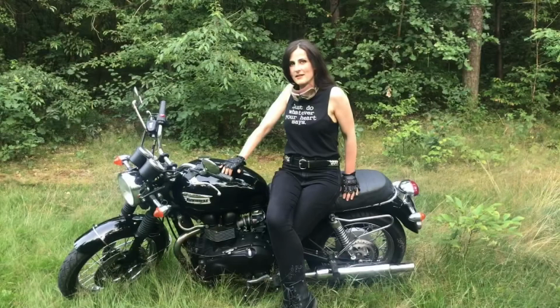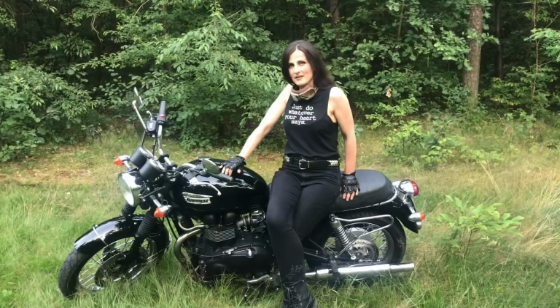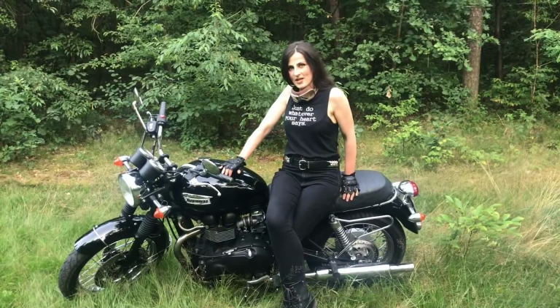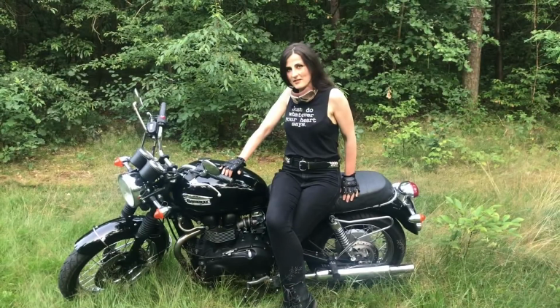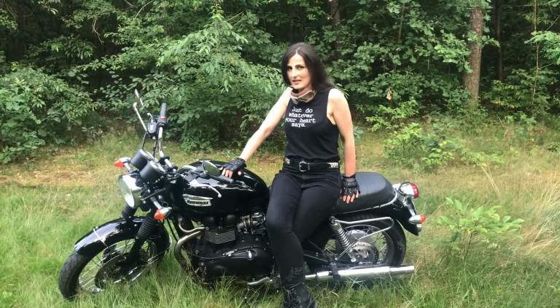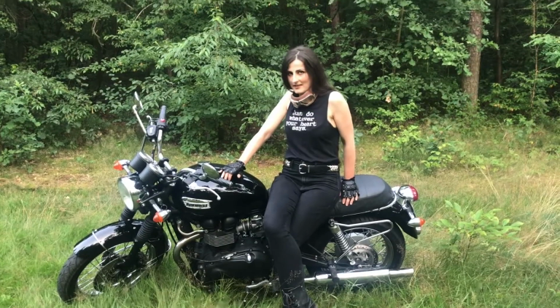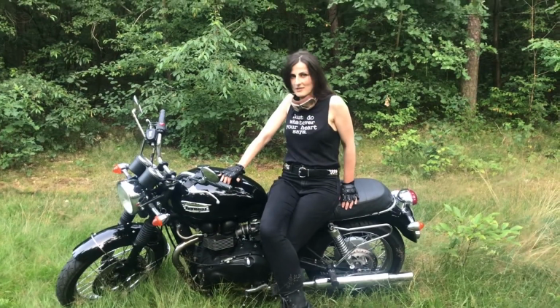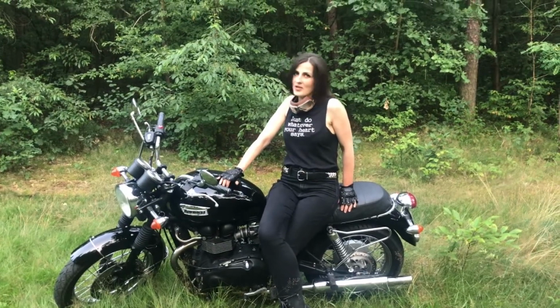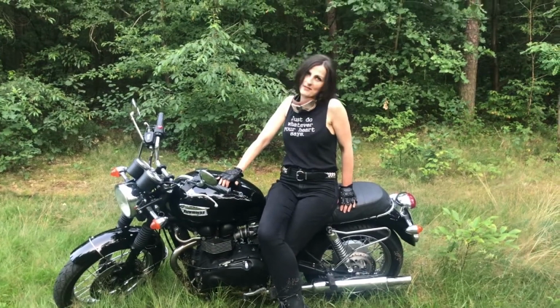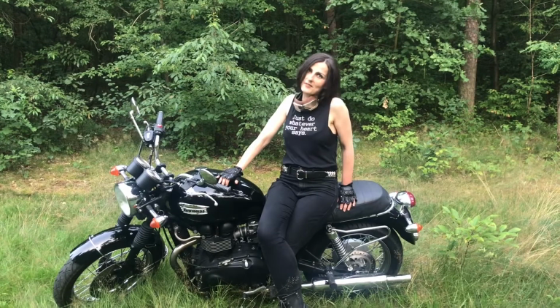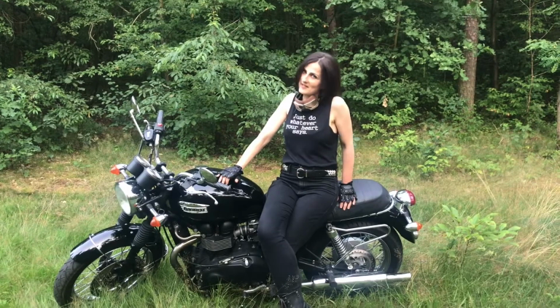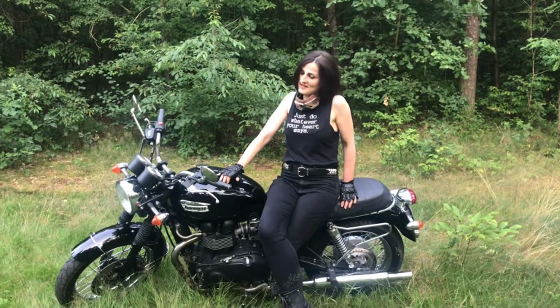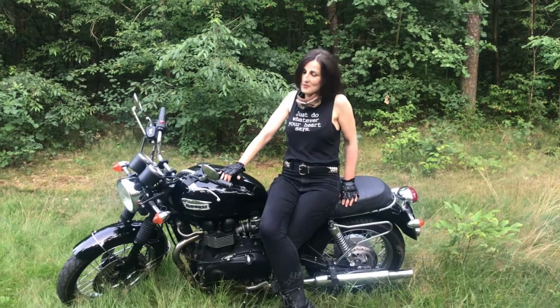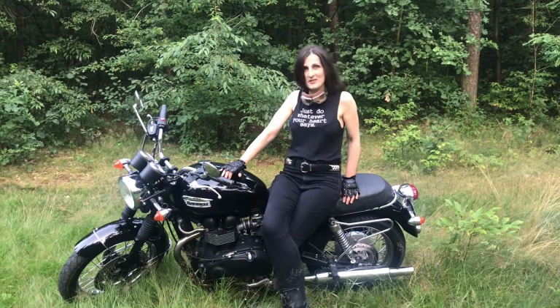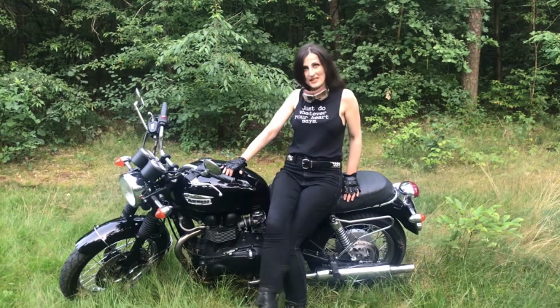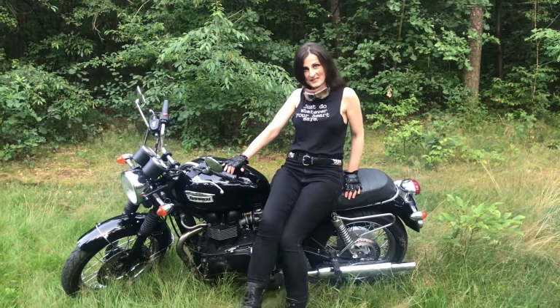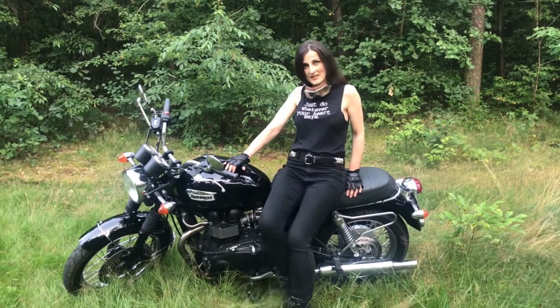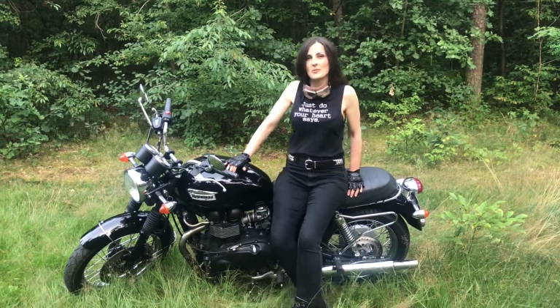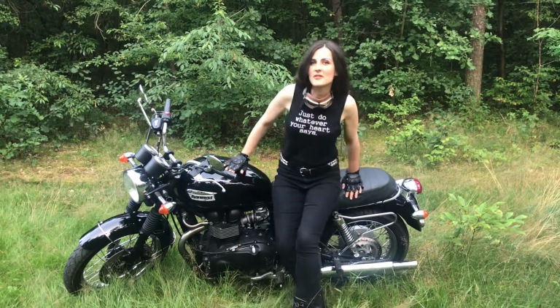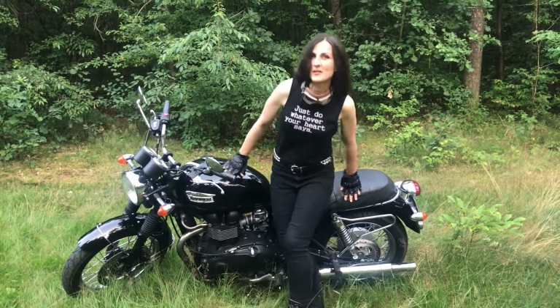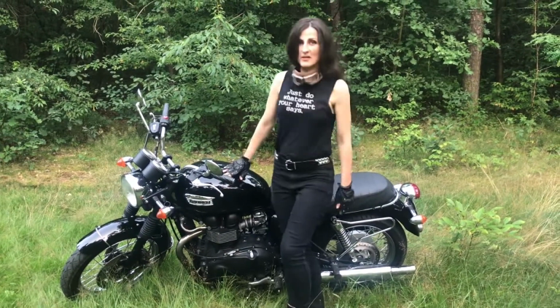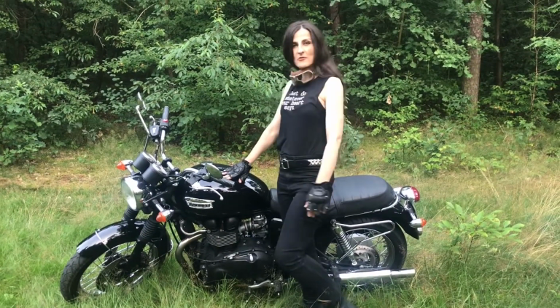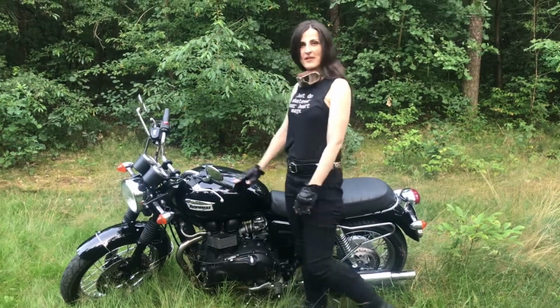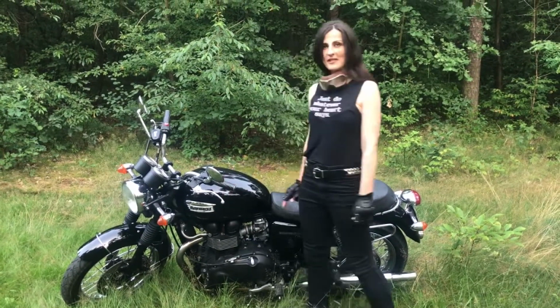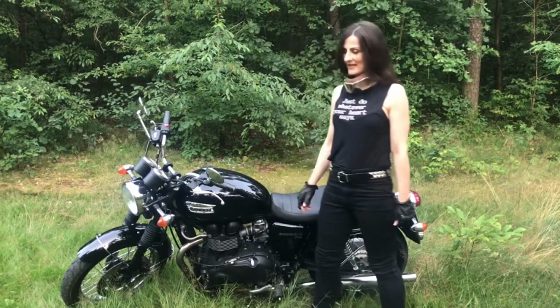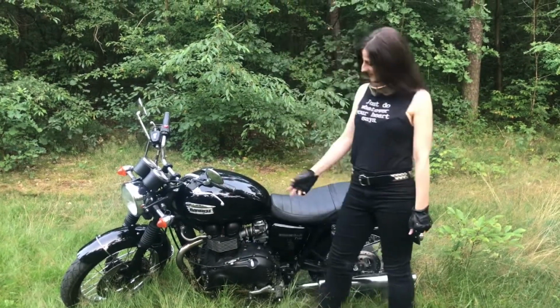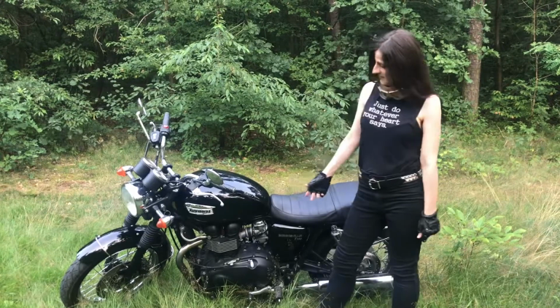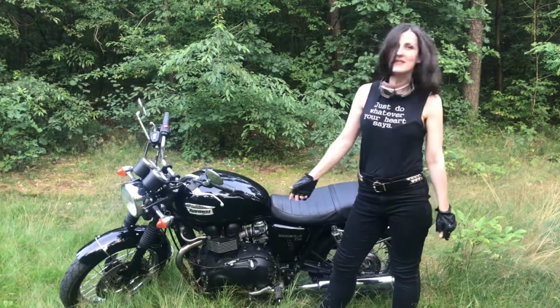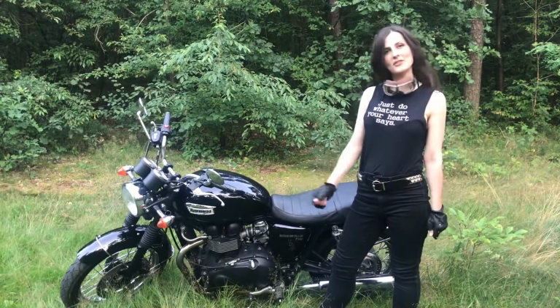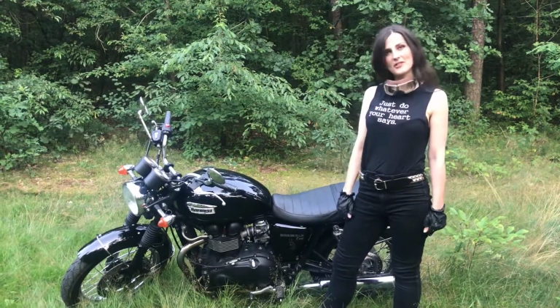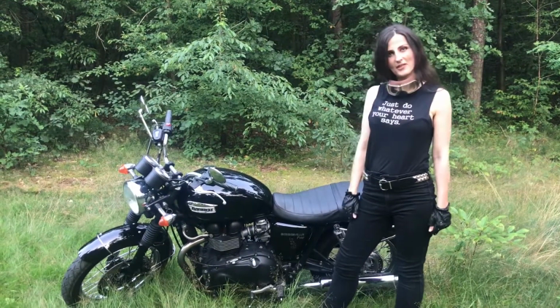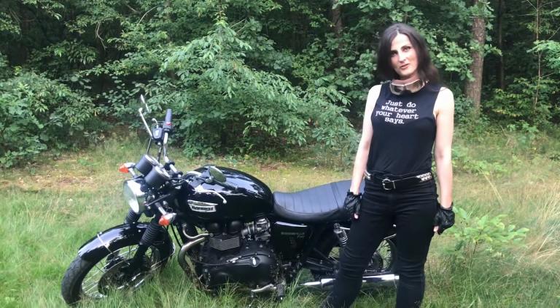Cześć, jestem Agata. Dziś pokażę Wam kwintesencję stylu i ikonę klasyki. Motocykl Triumph Bonneville T100 z 2009 roku.